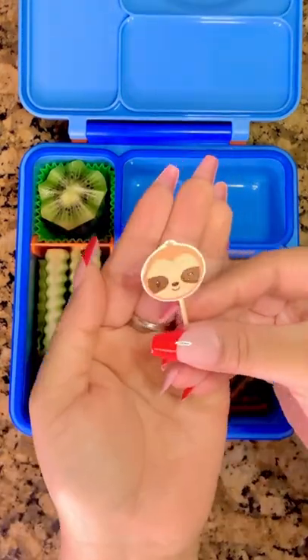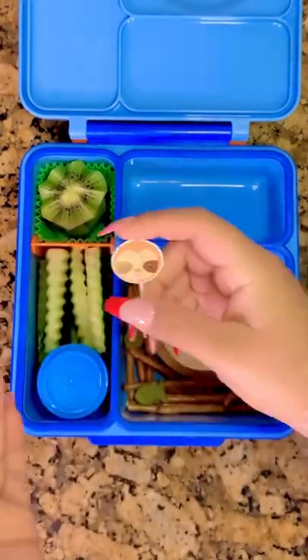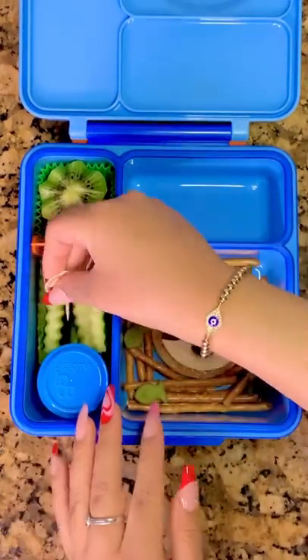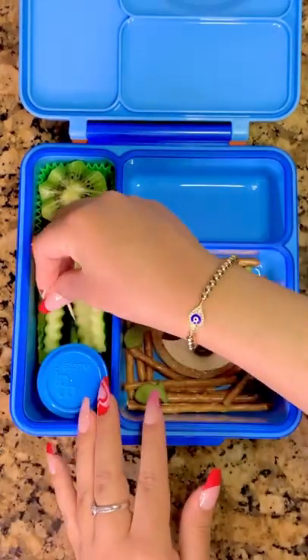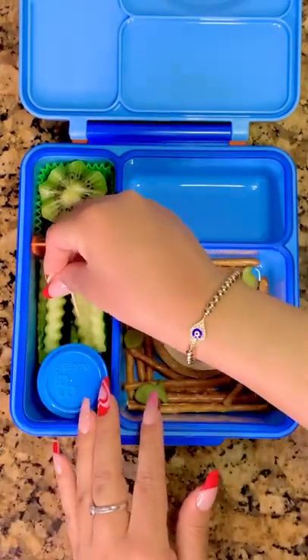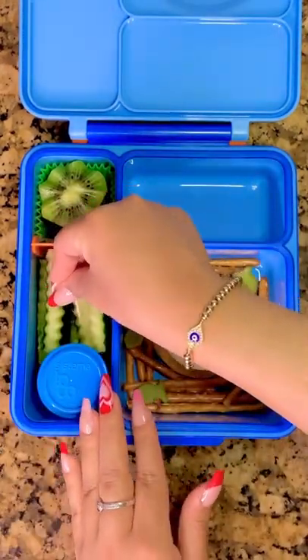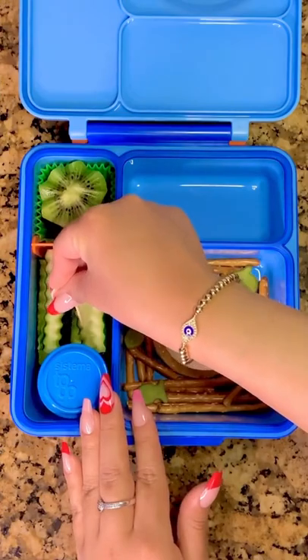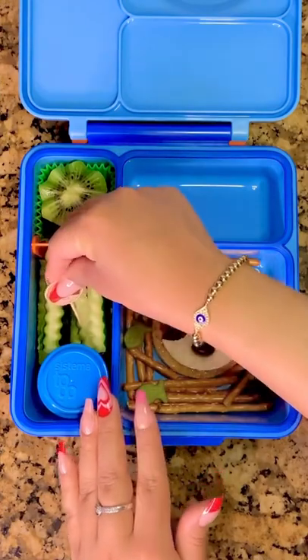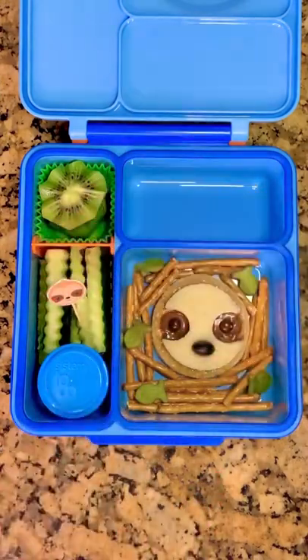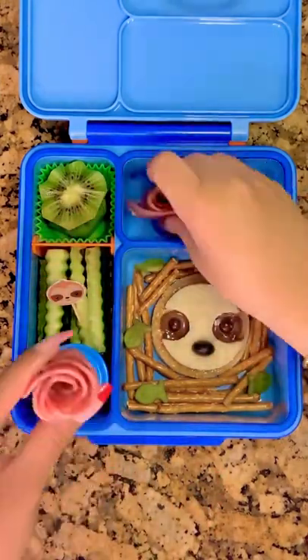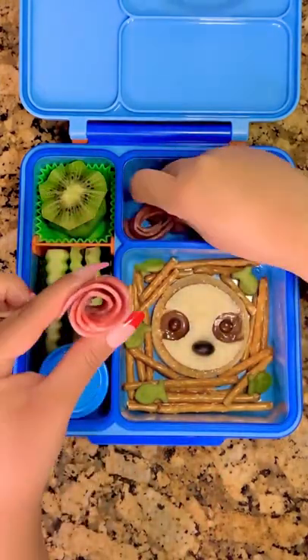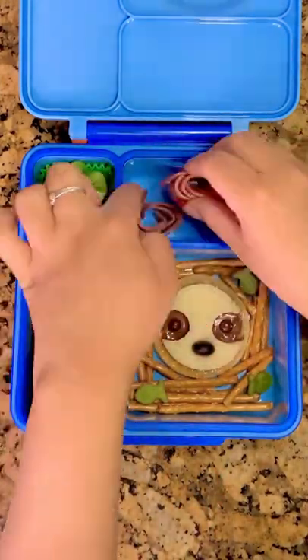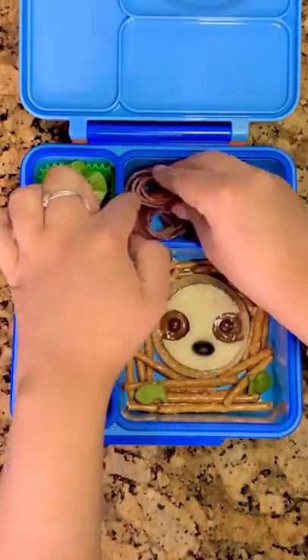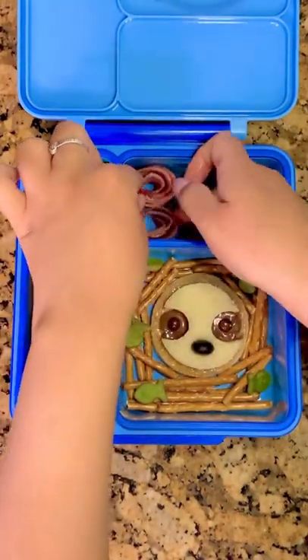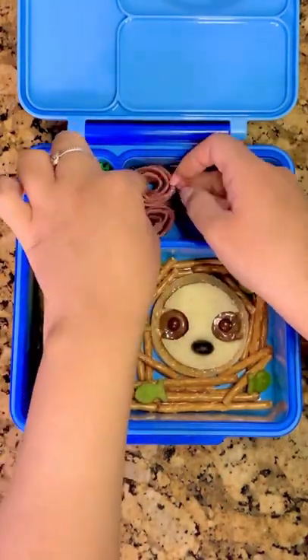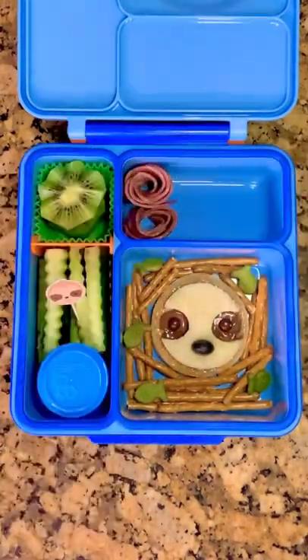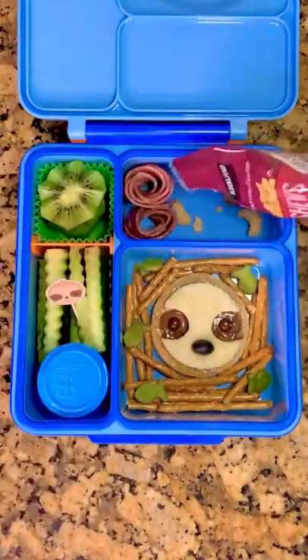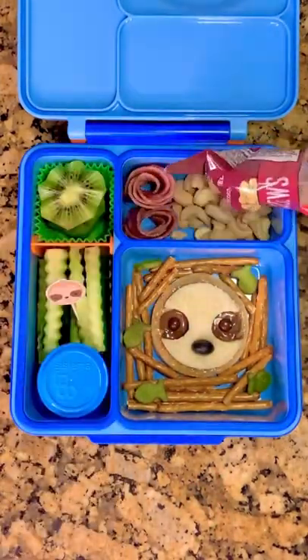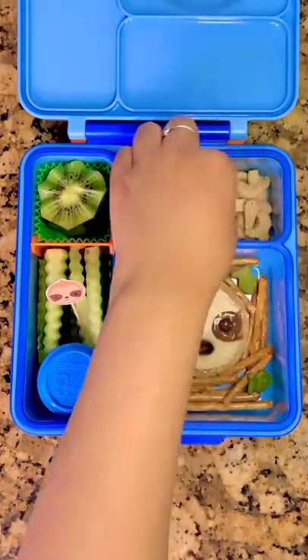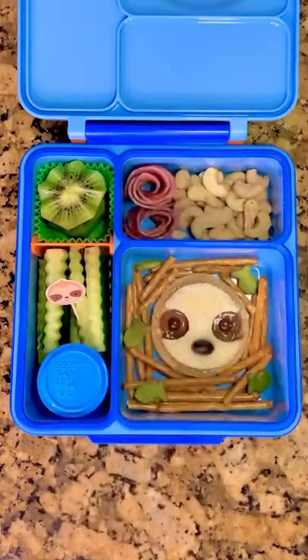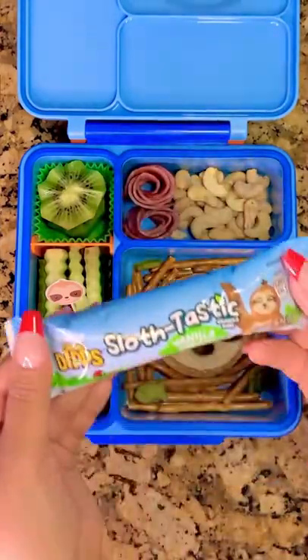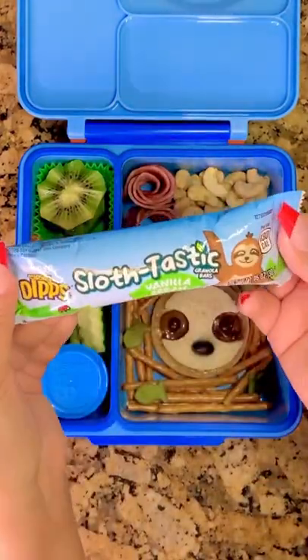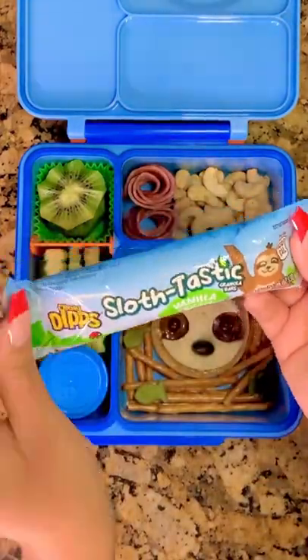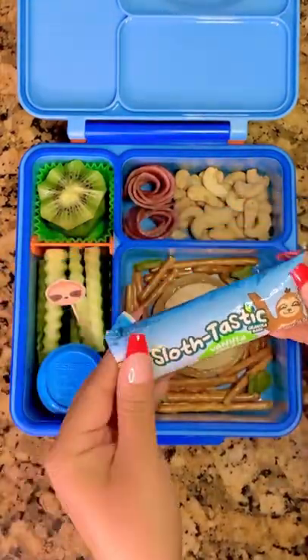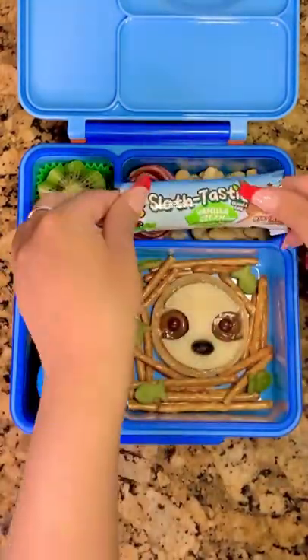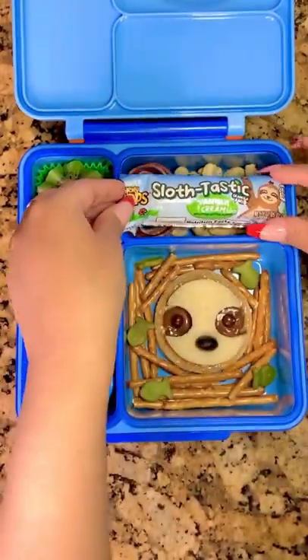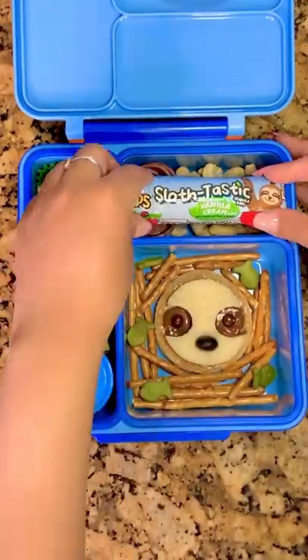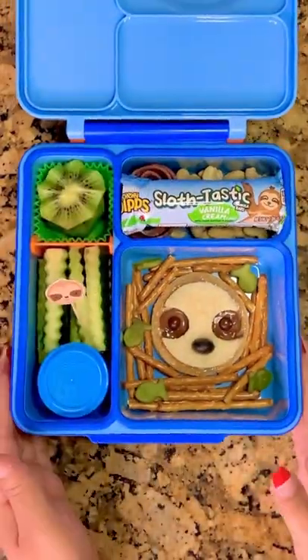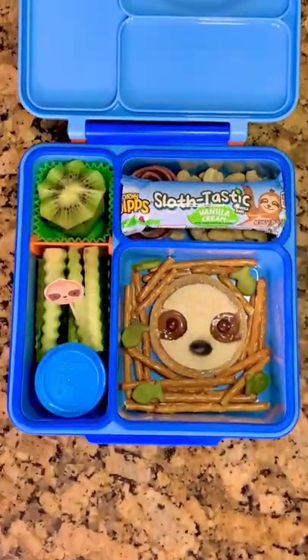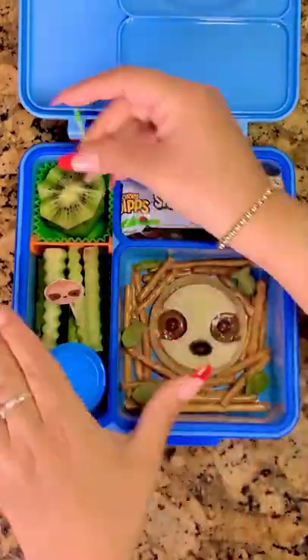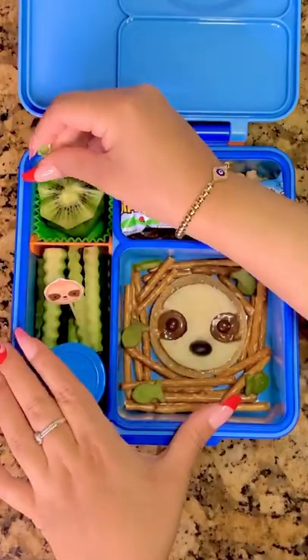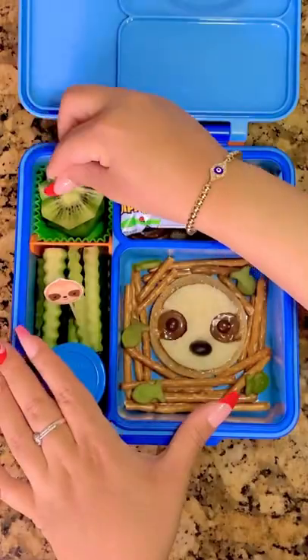Then I made a little sloth food pick and I'm going to add that in there. Next I'm going to add in some little rolled up pieces of salami, as well as some cashews. And then this sloth granola bar which I found at Target. Then I'm just going to add in a little food pick for his kiwi.